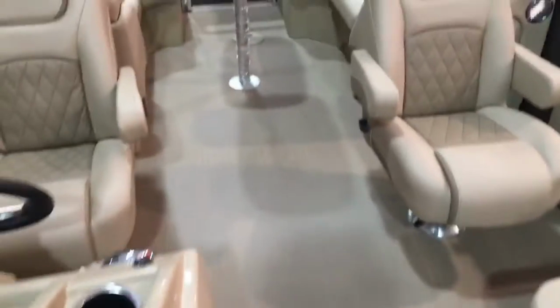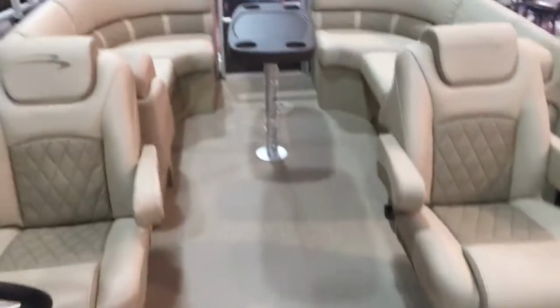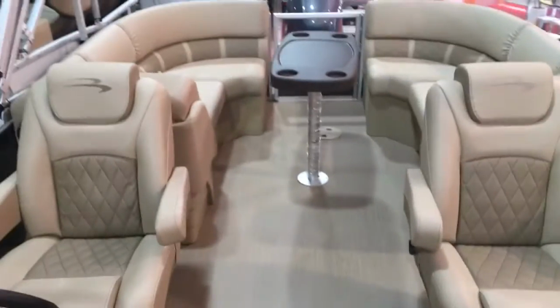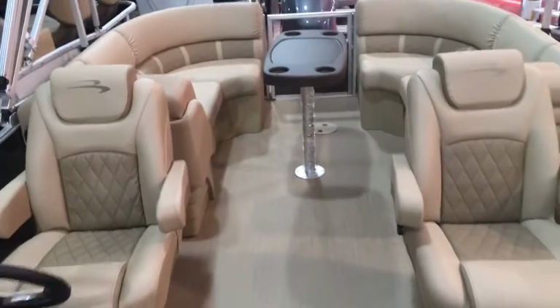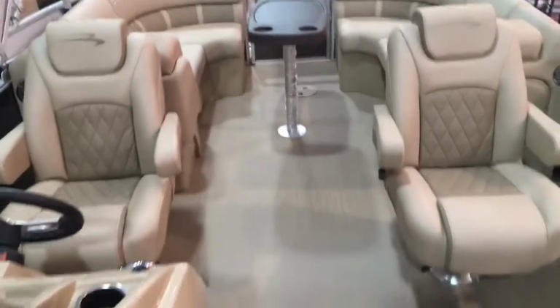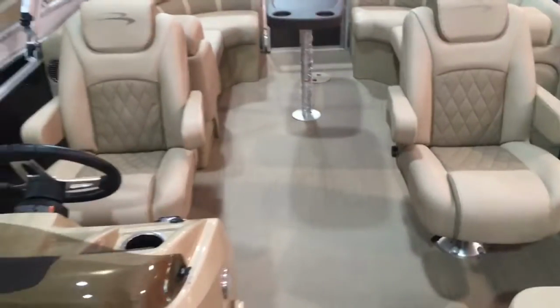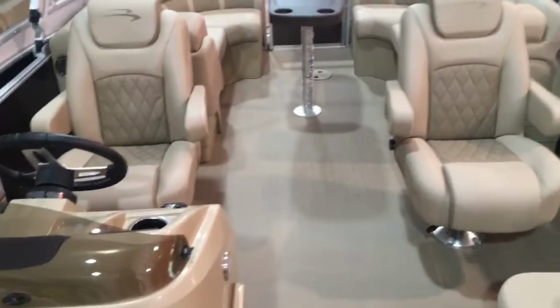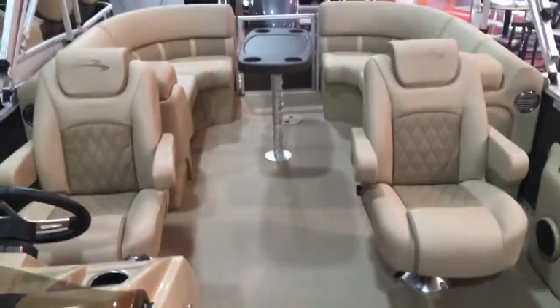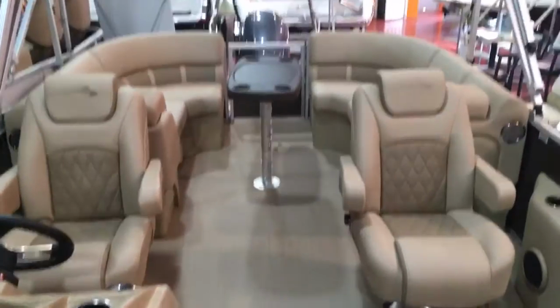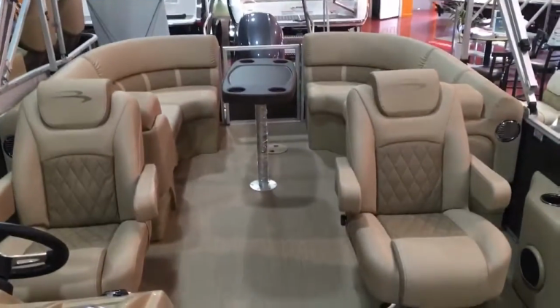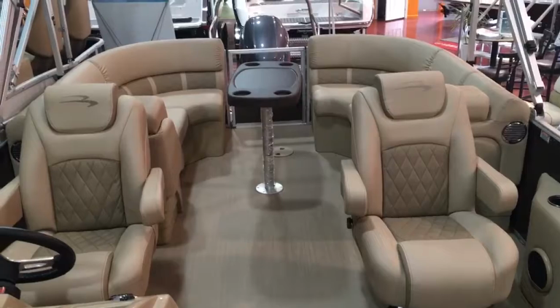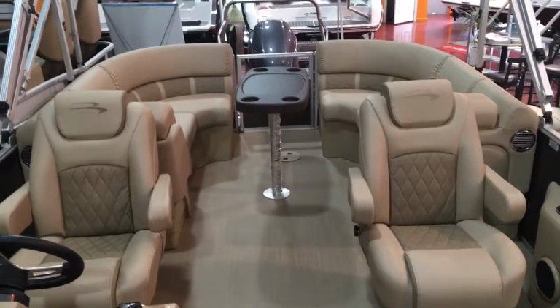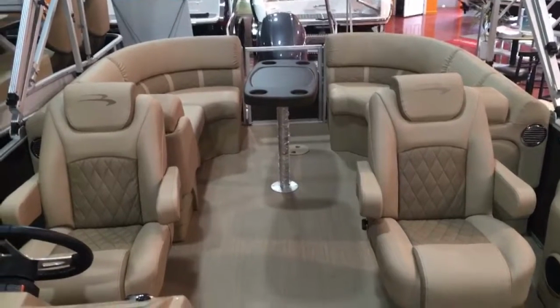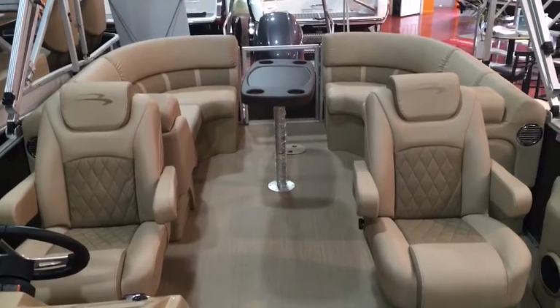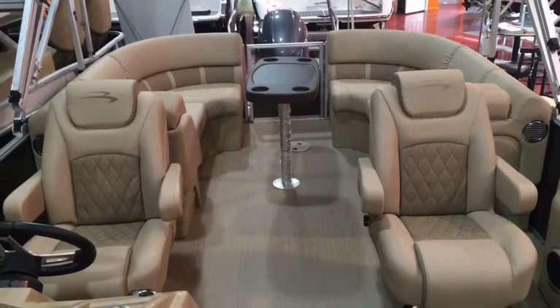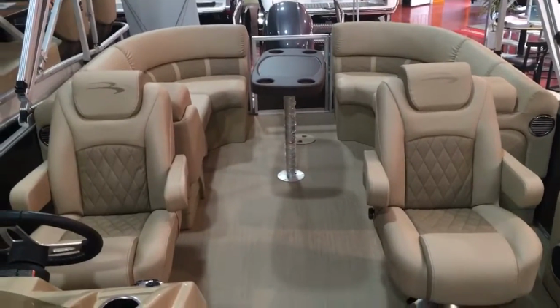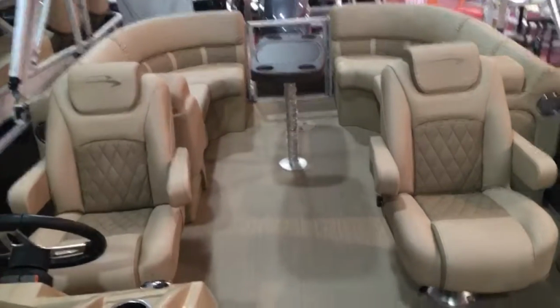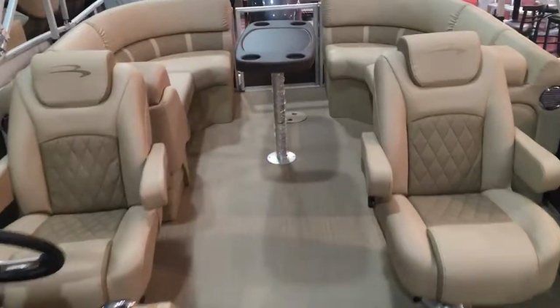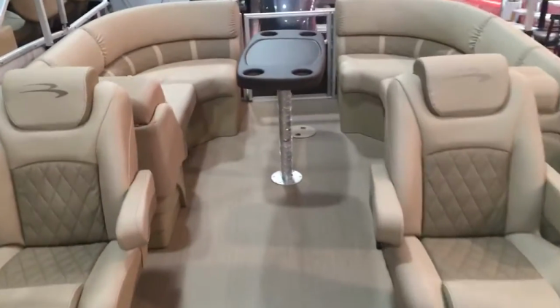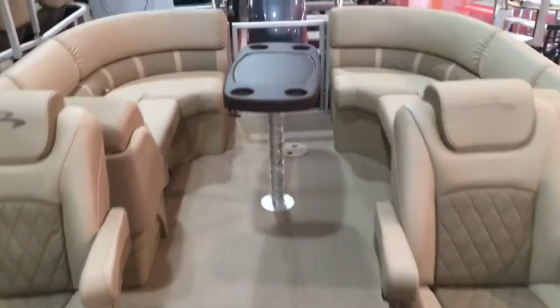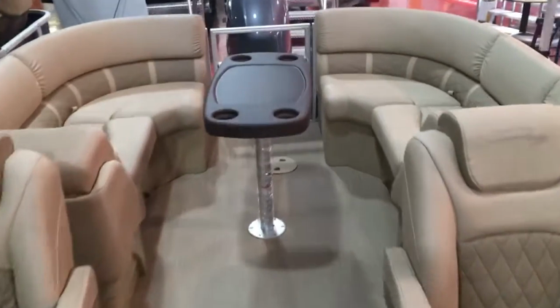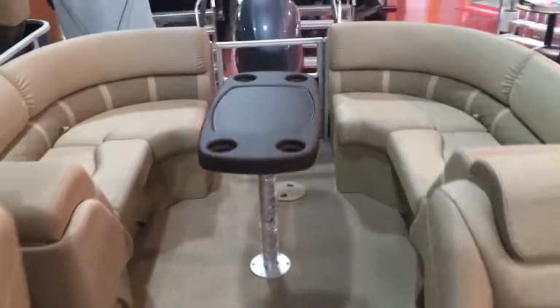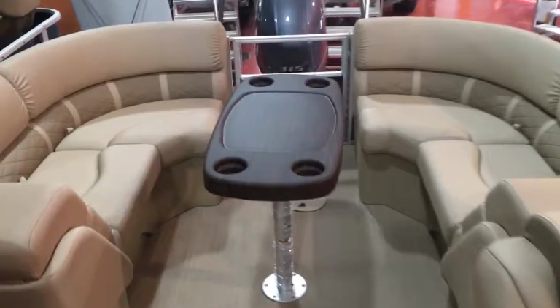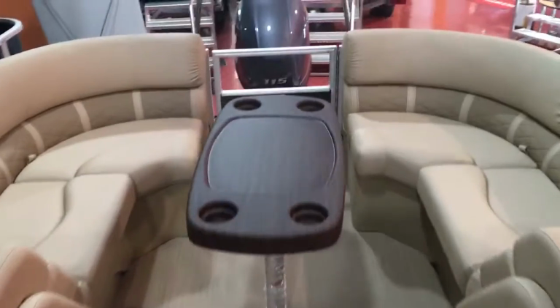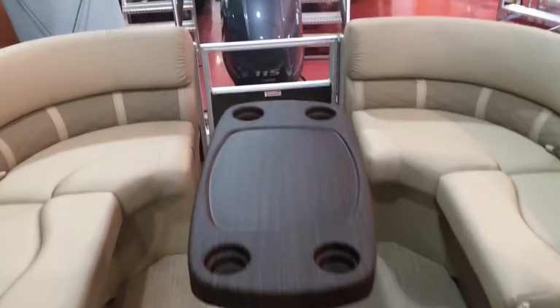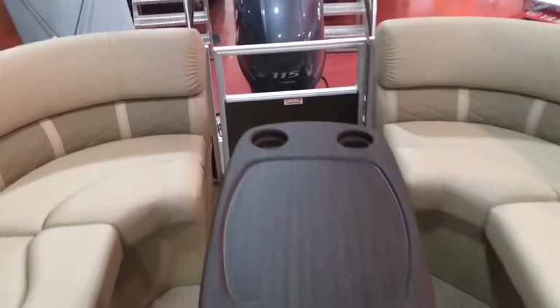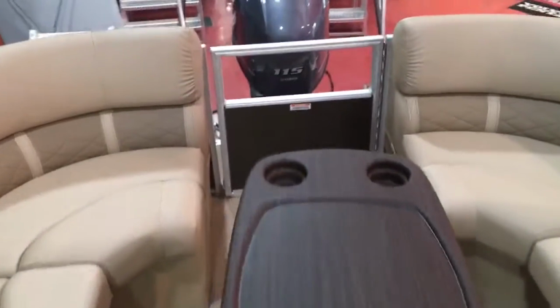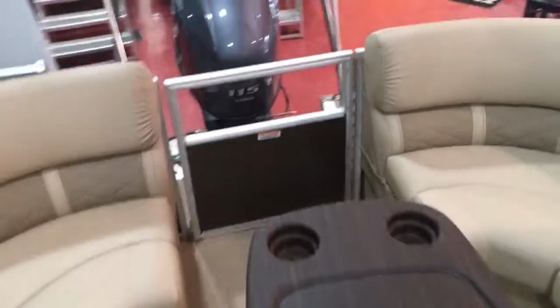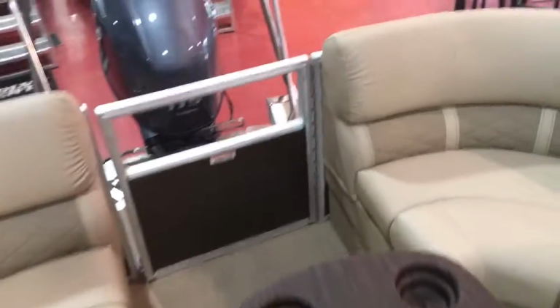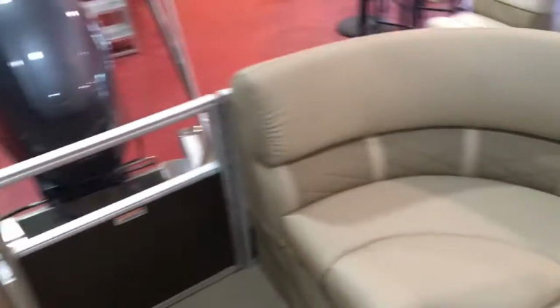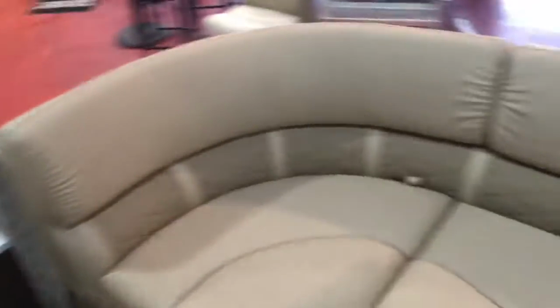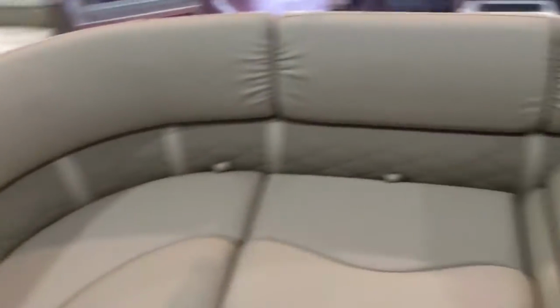This is a really cool model with some really nice finish and touches on it with the pillow top furniture. Give us a call at 814-658-BOAT if you have any questions on this boat or anything else we have in stock.